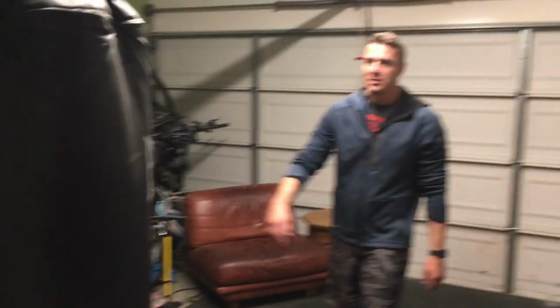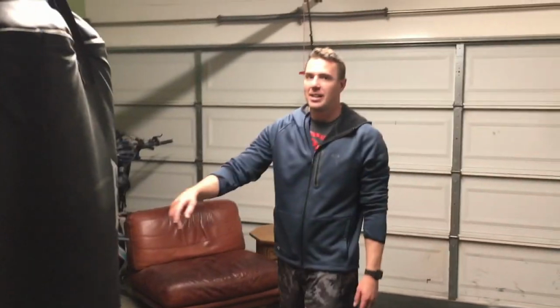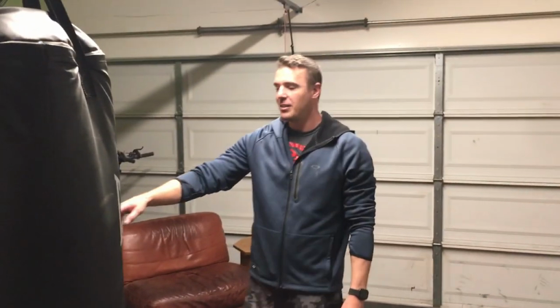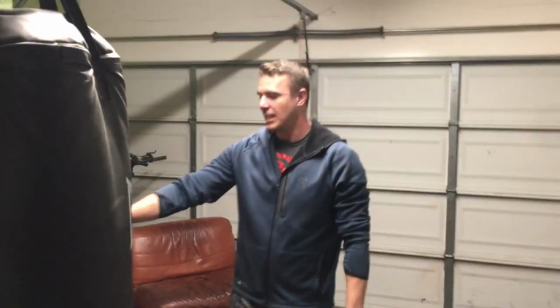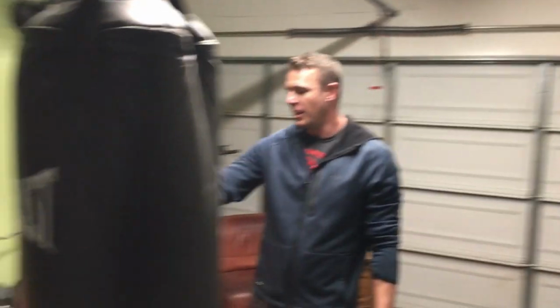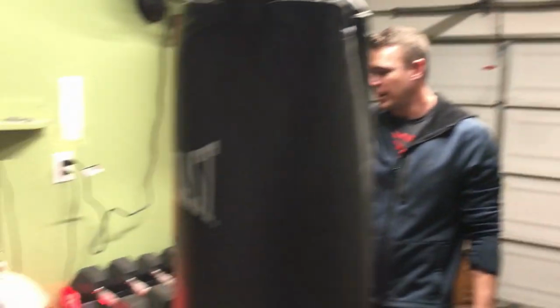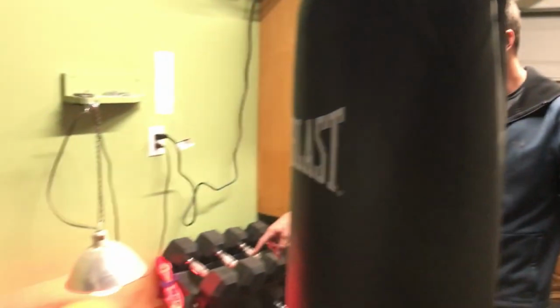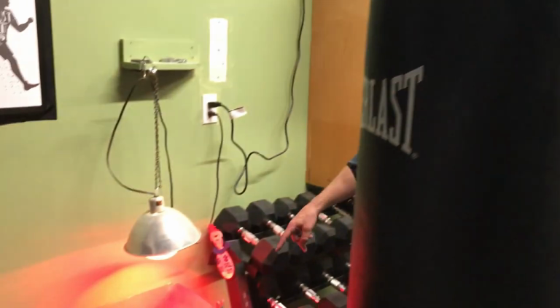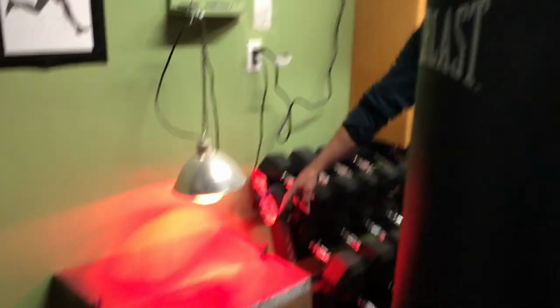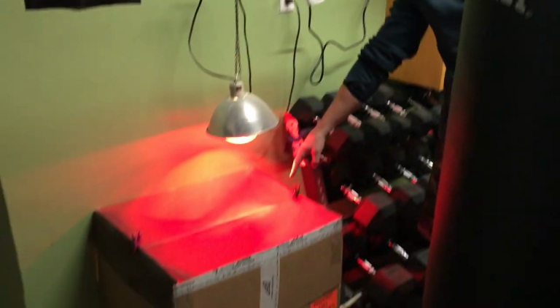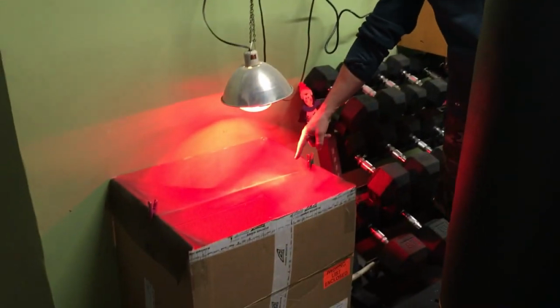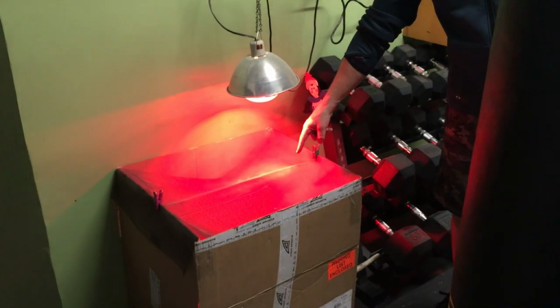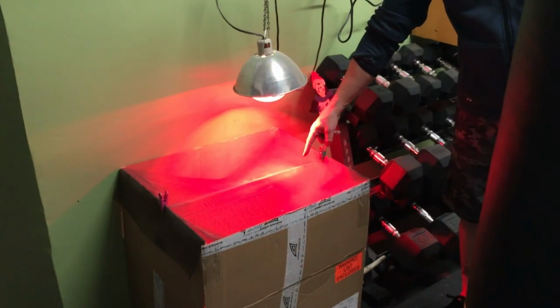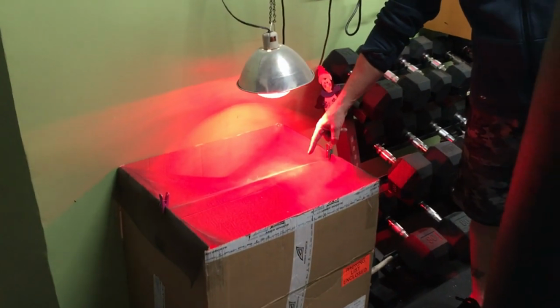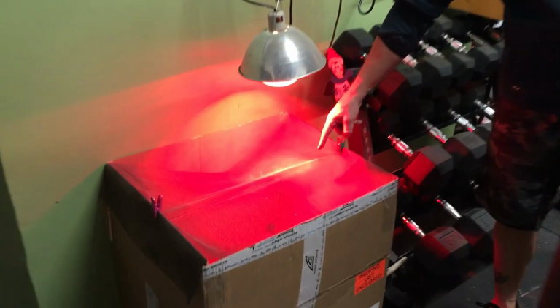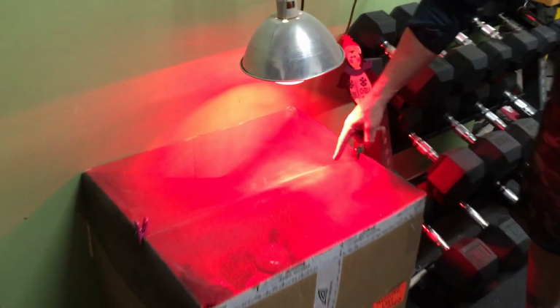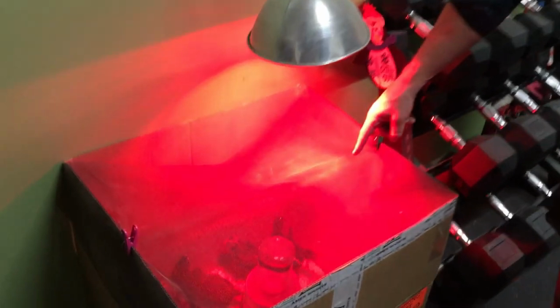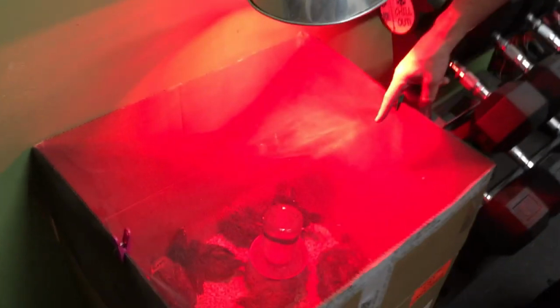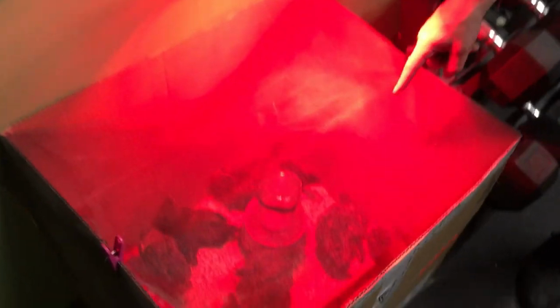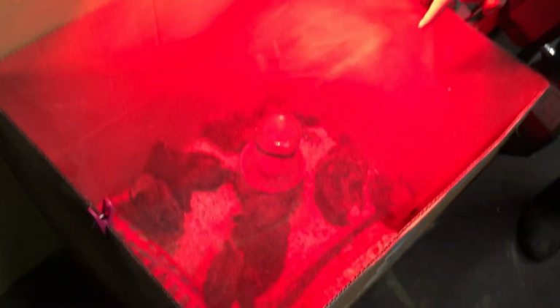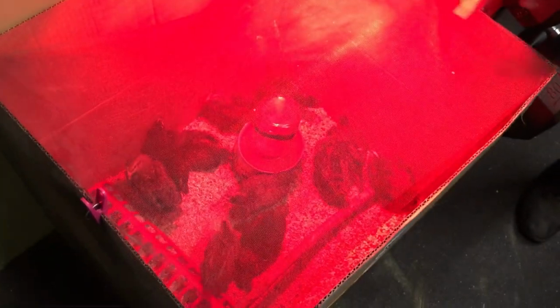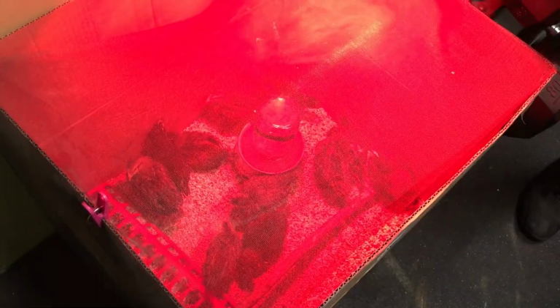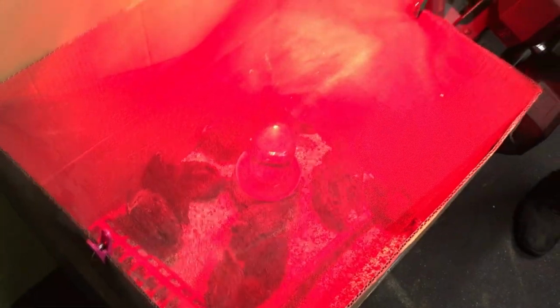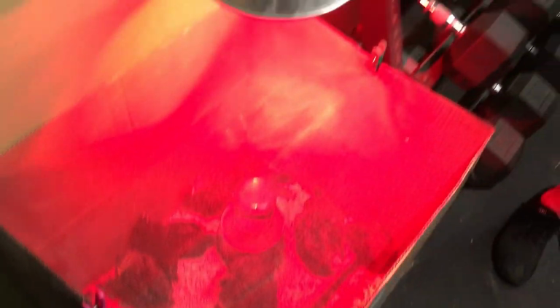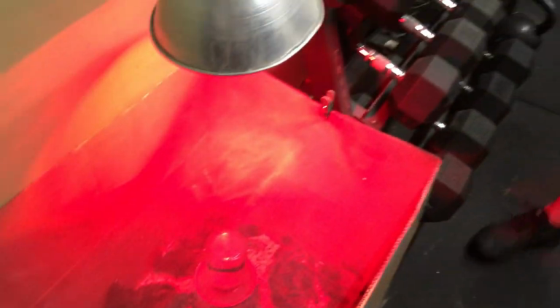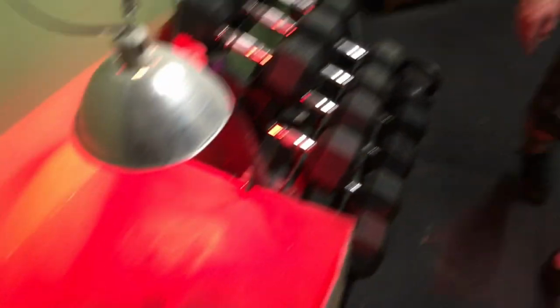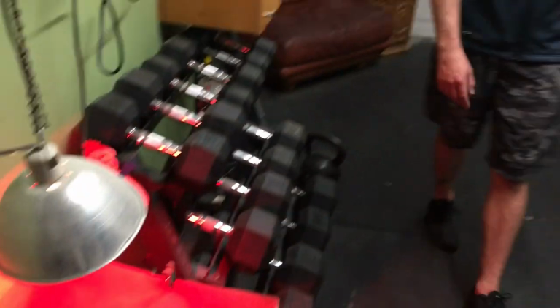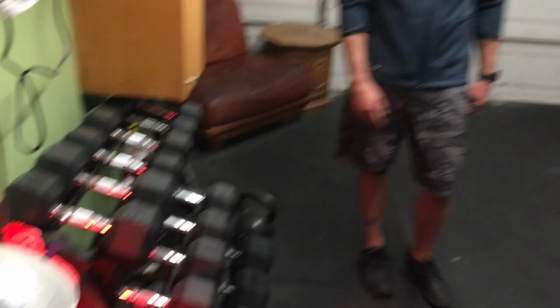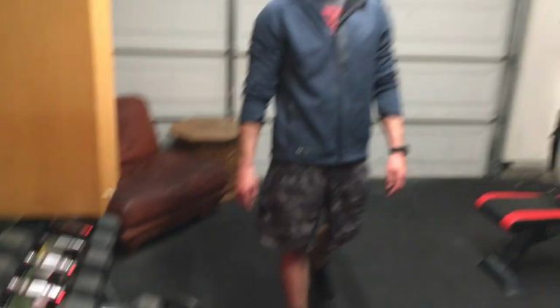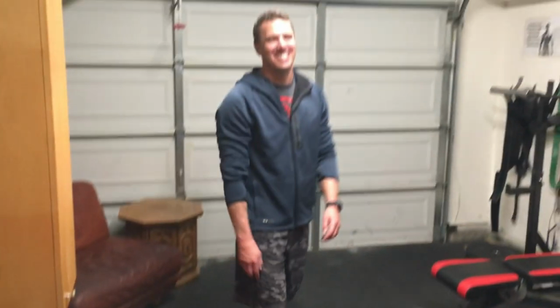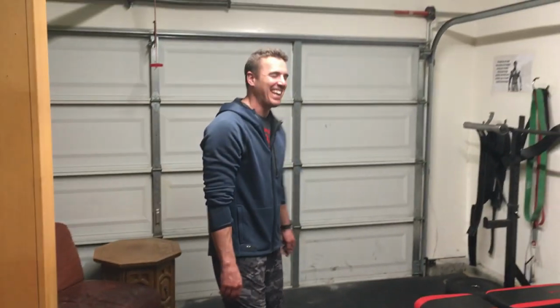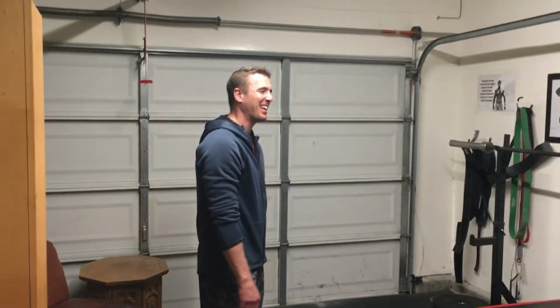Right now it's the time of year where it's a good time to get your protein sources set up in case of the corona apocalypse. He's got some chickens under the heat lamp in here.